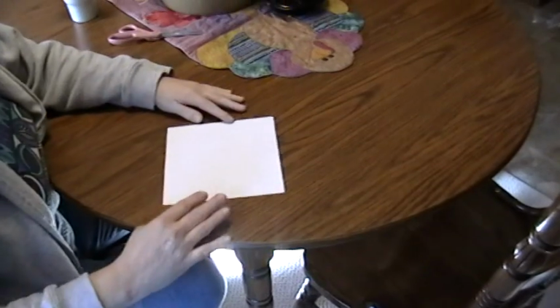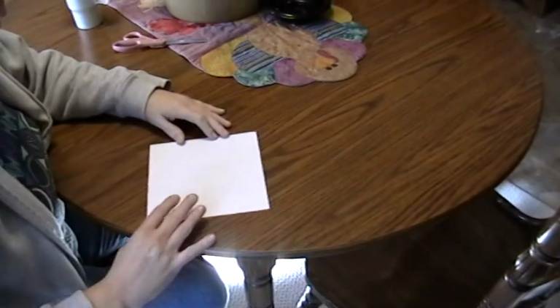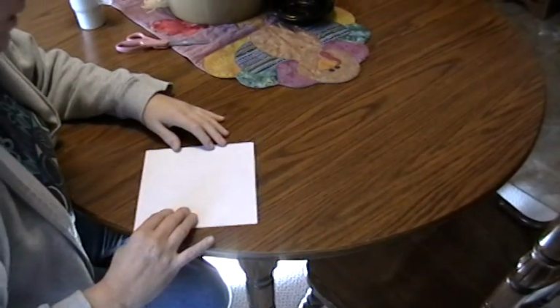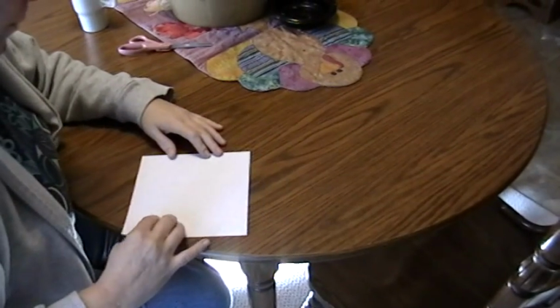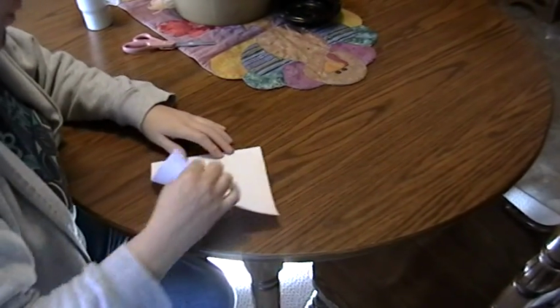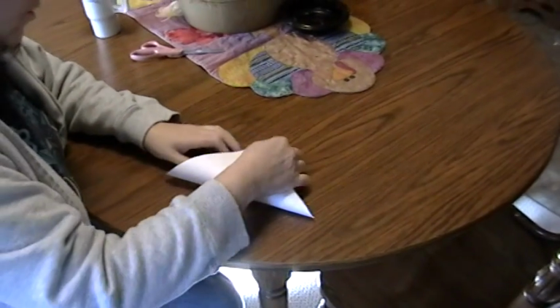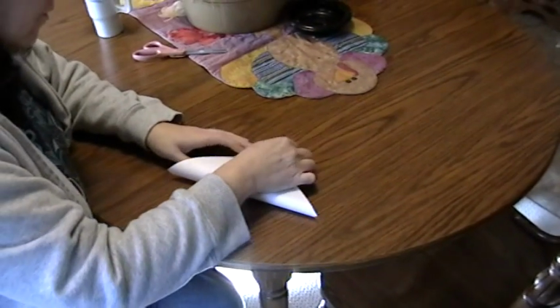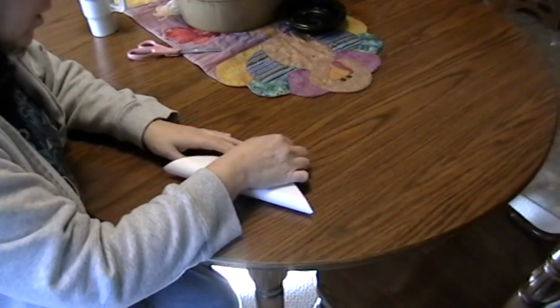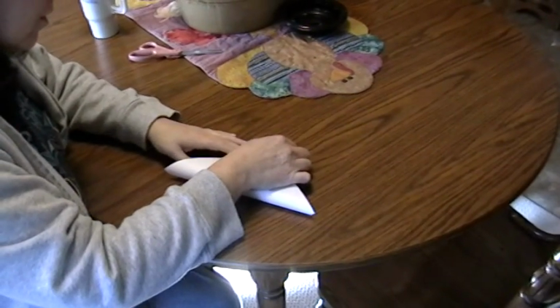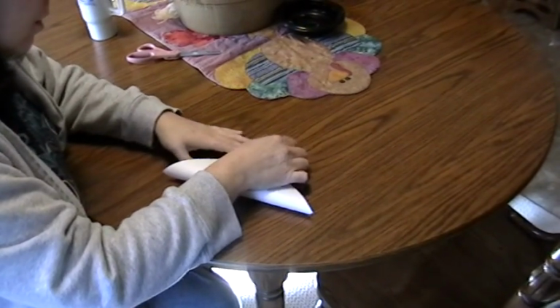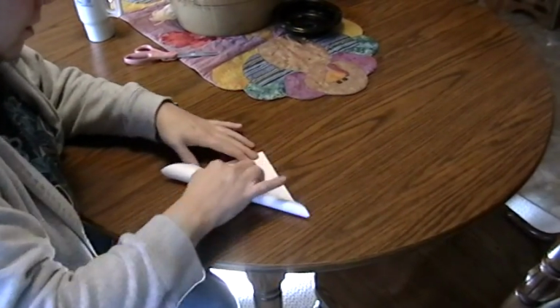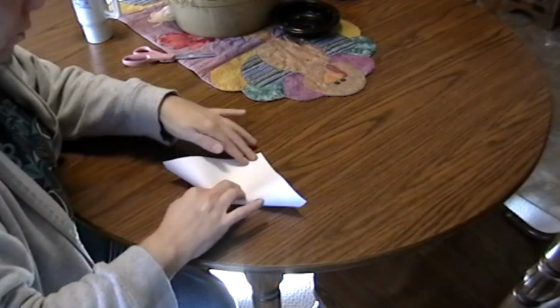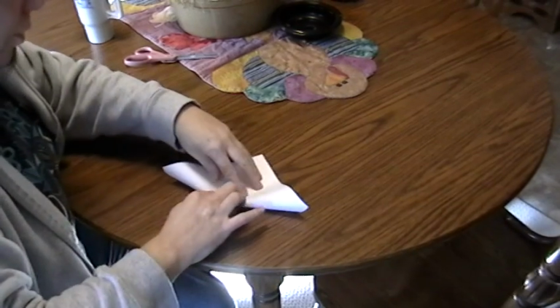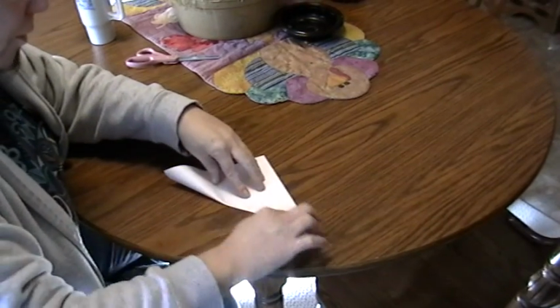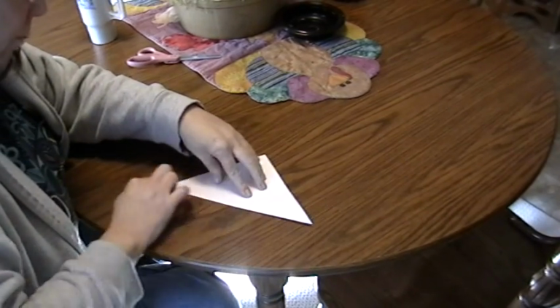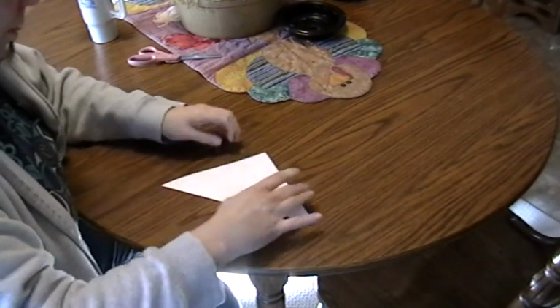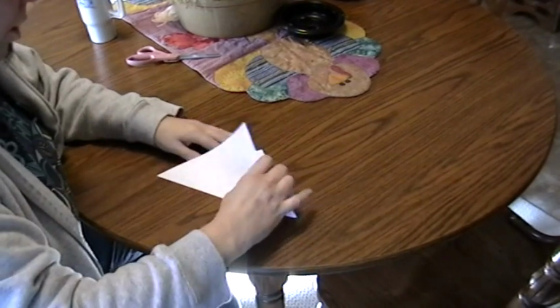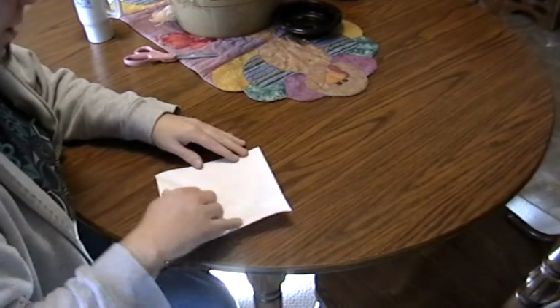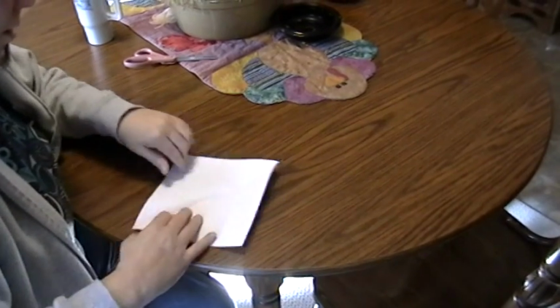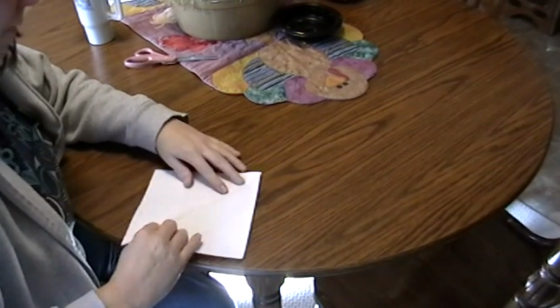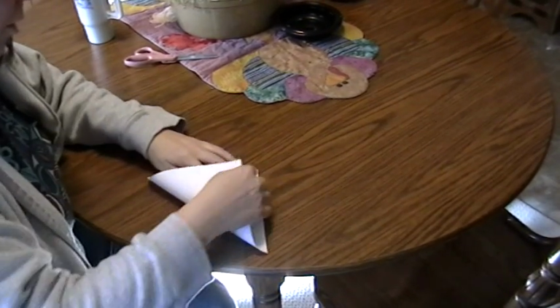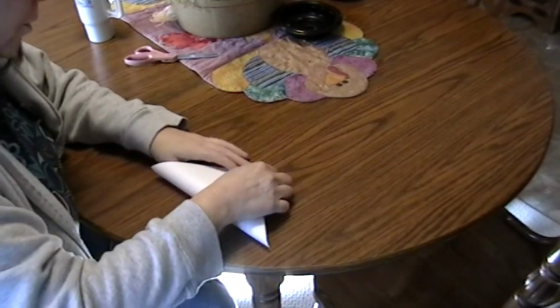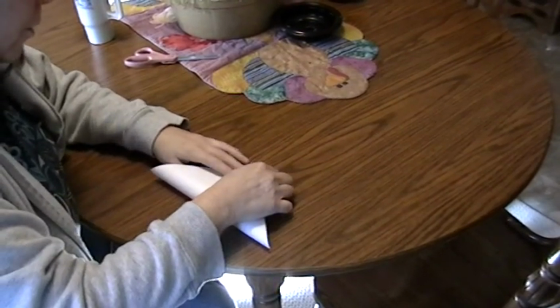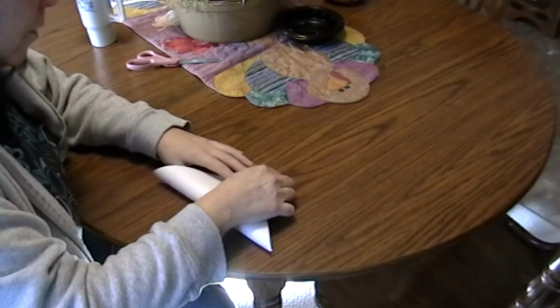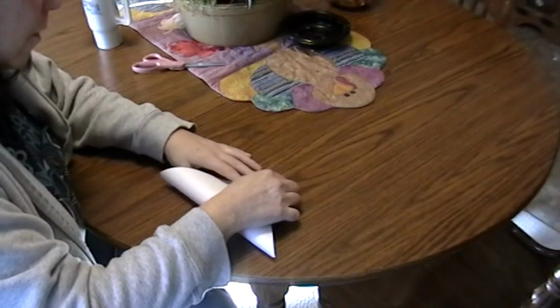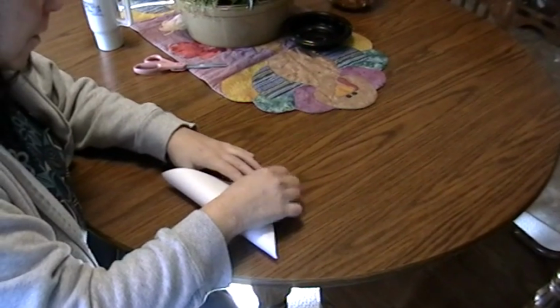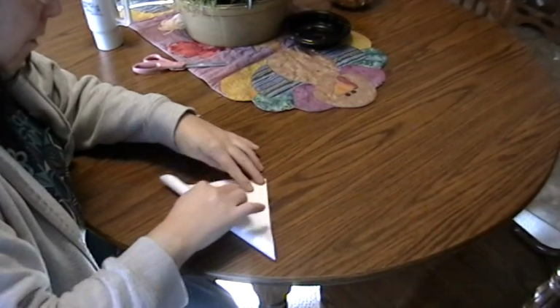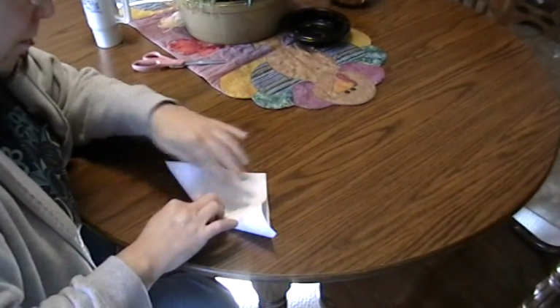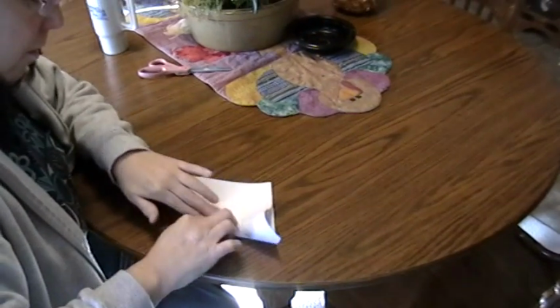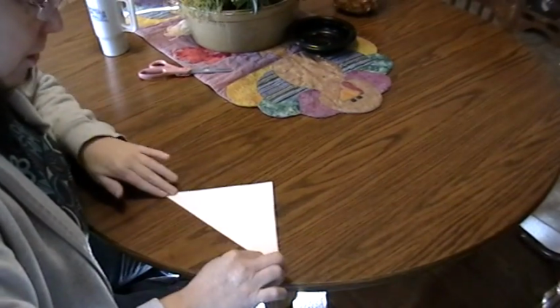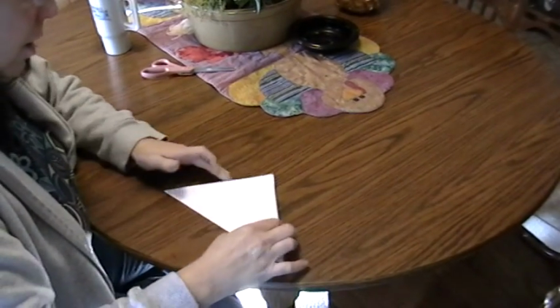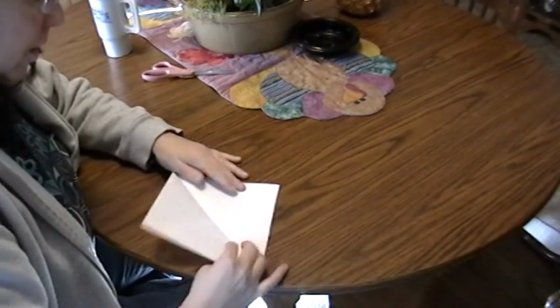Start with a square piece of paper. You're going to fold it corner to corner, open it, fold it corner to corner again, and open it.